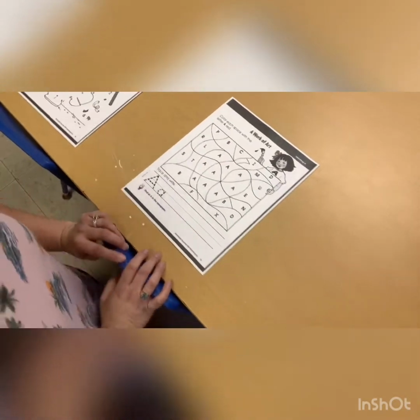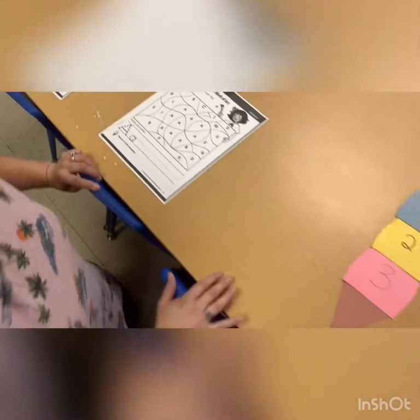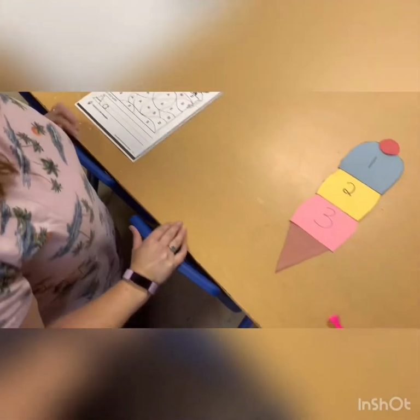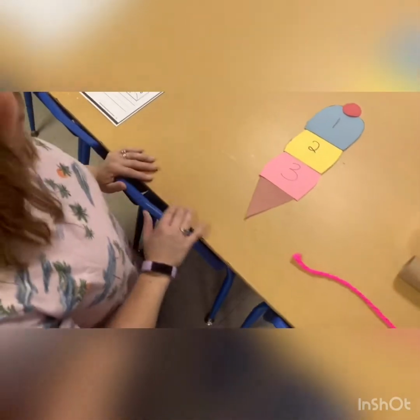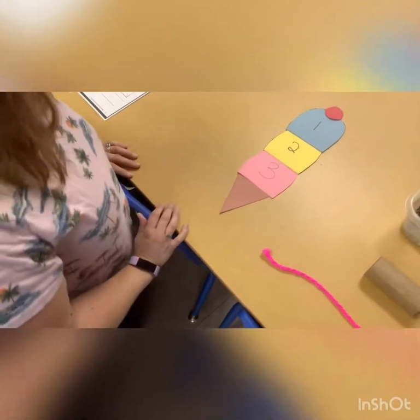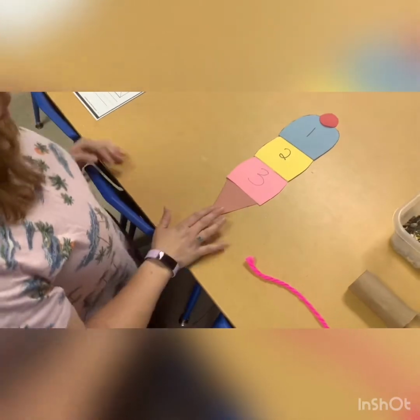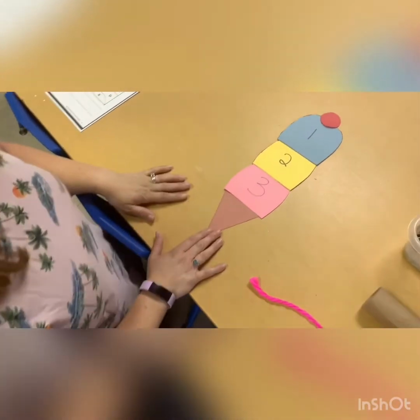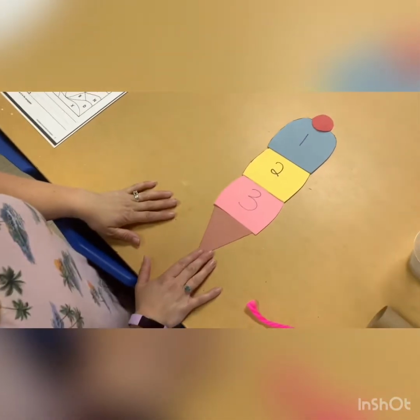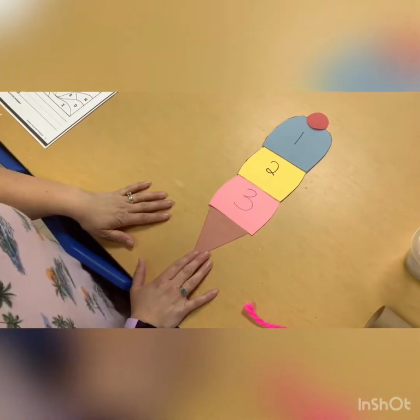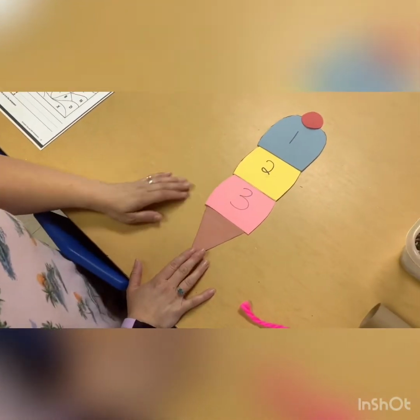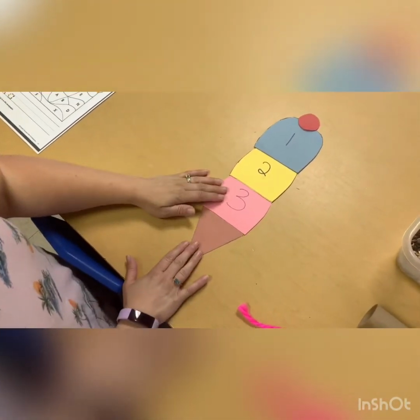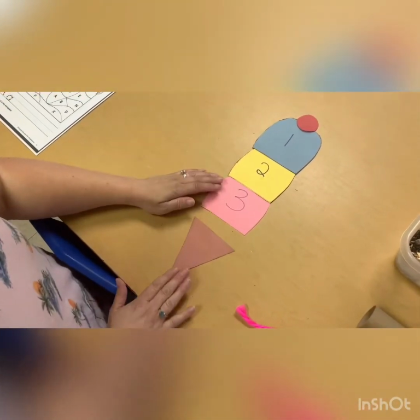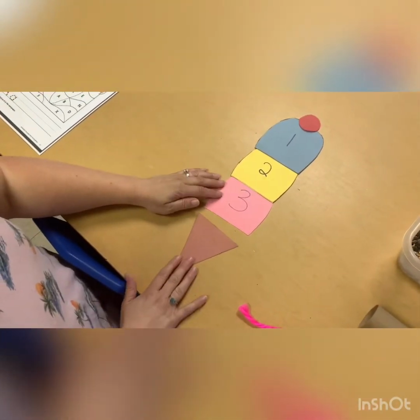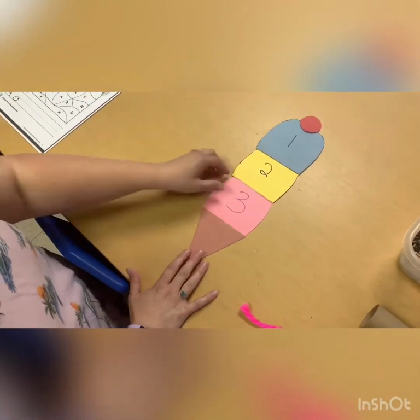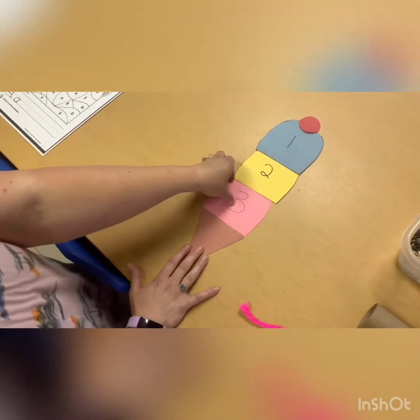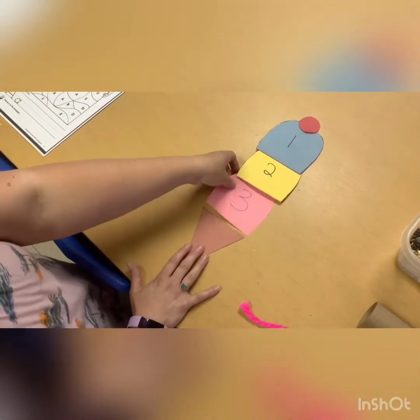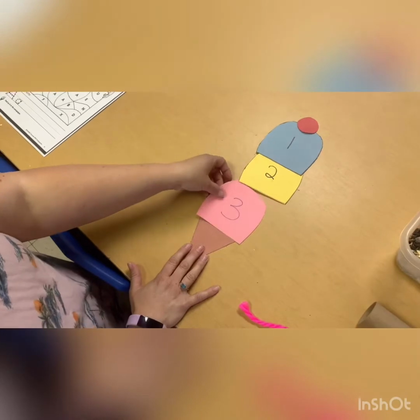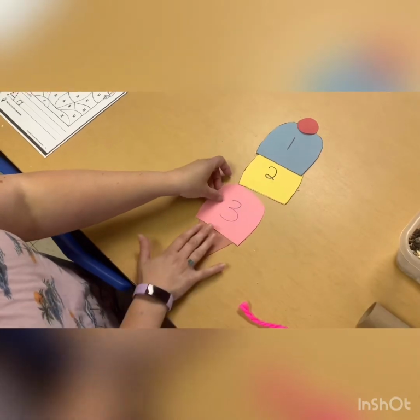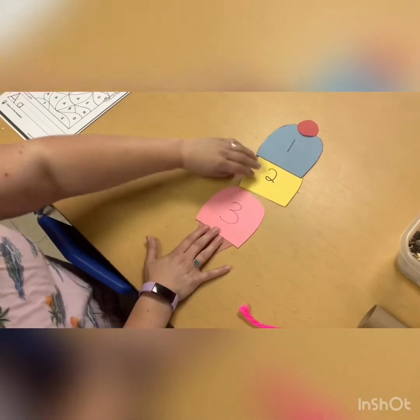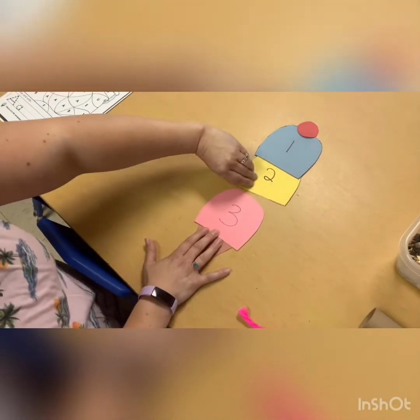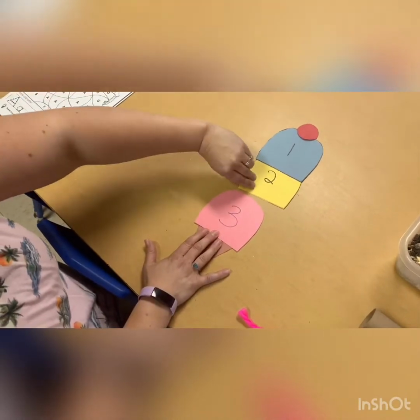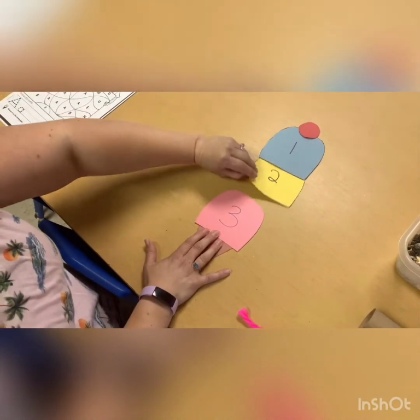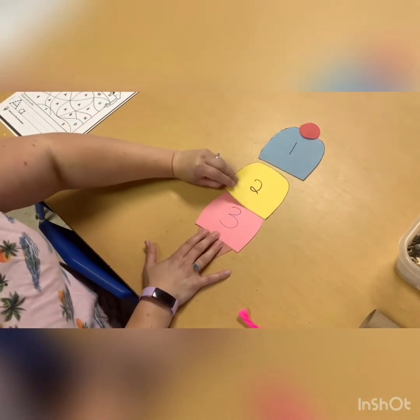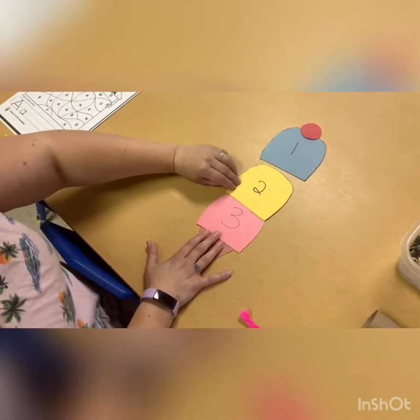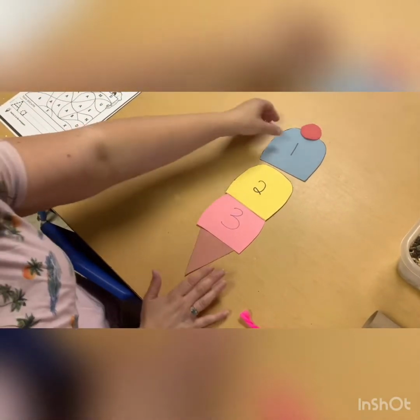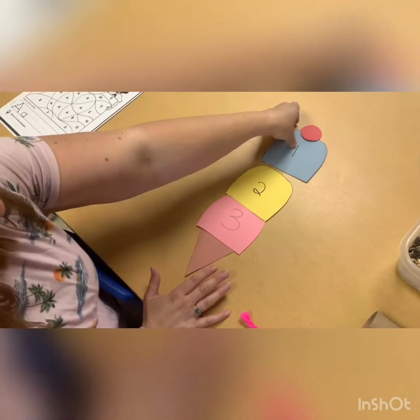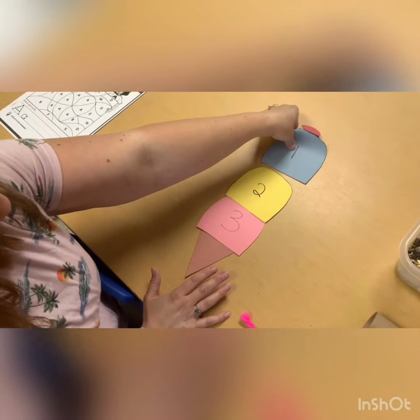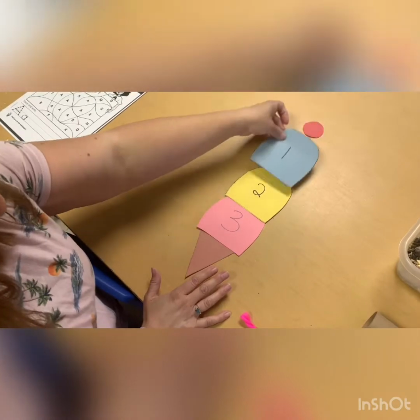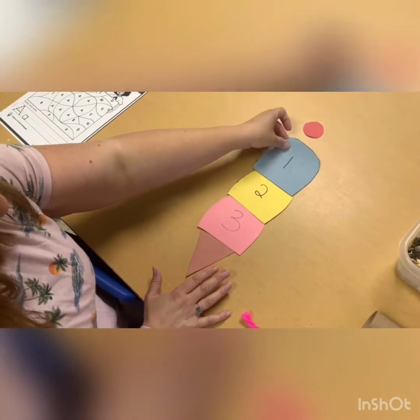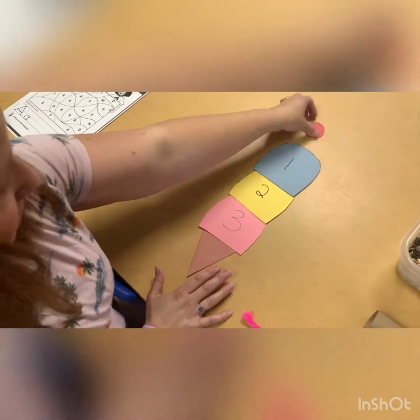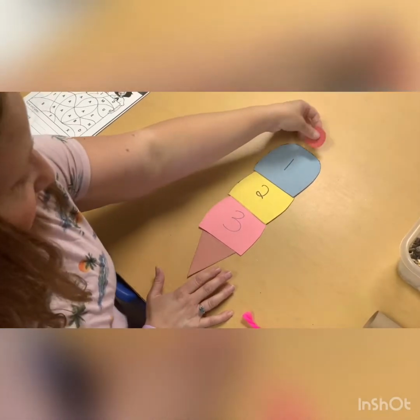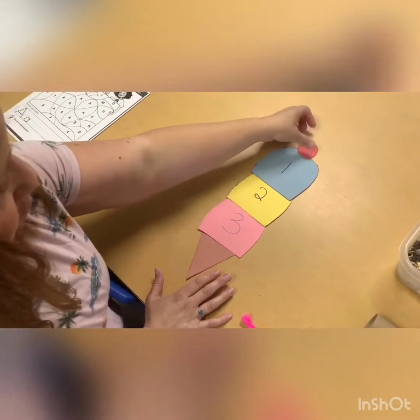Our next project will be about numbers. We're gonna make an ice cream cone. With this you'll see we have a cone, and then we have number three, number two, and number one, and then we have a cherry.